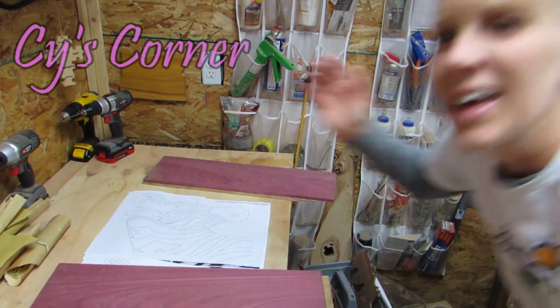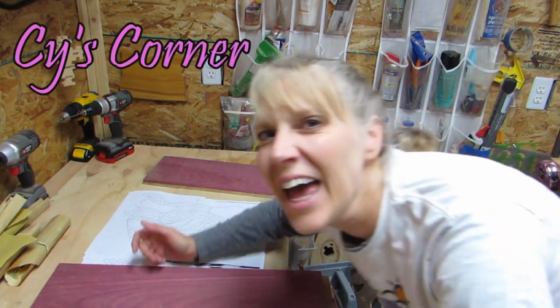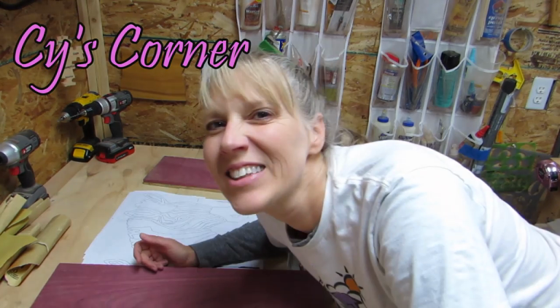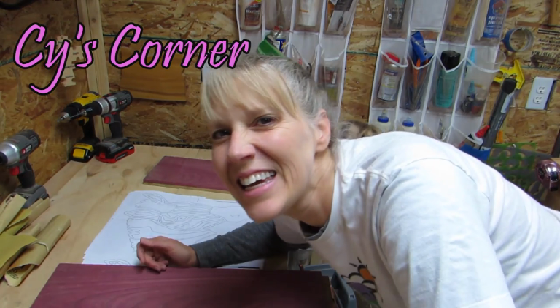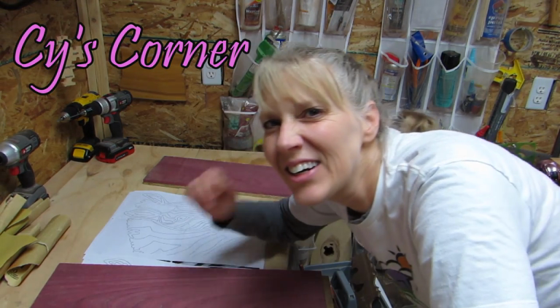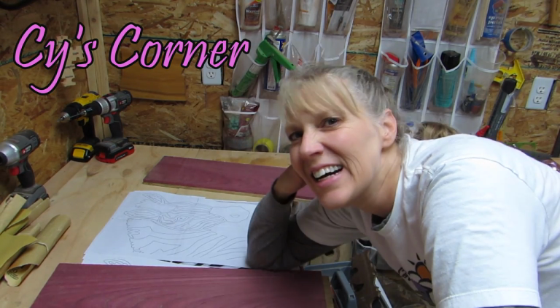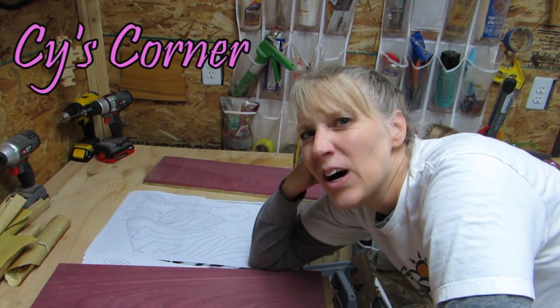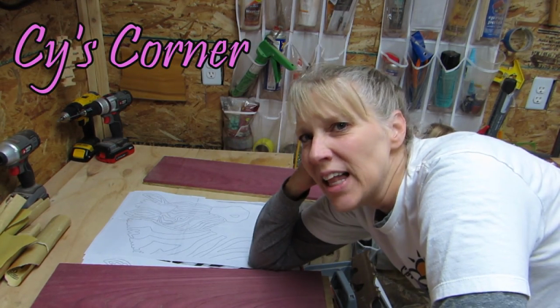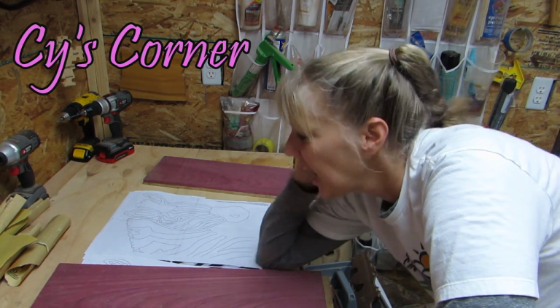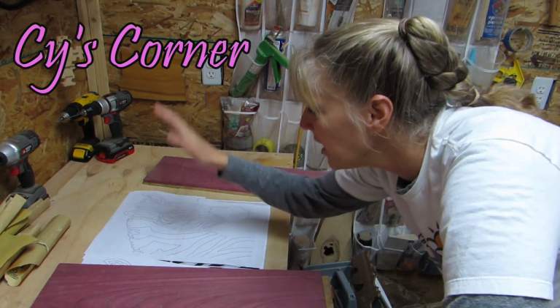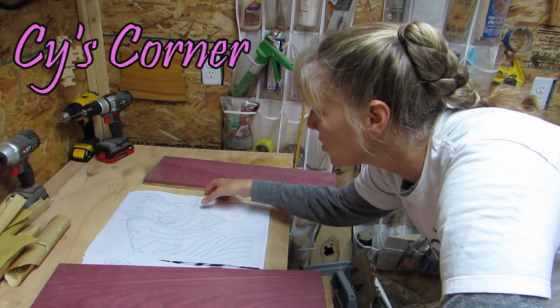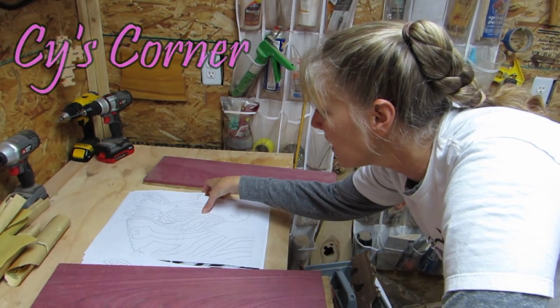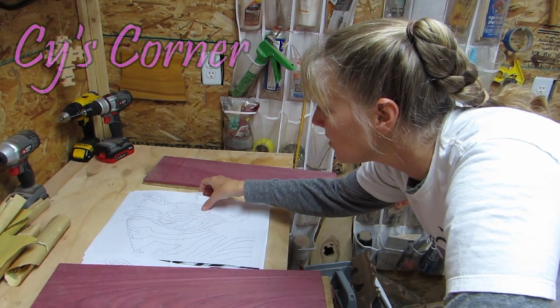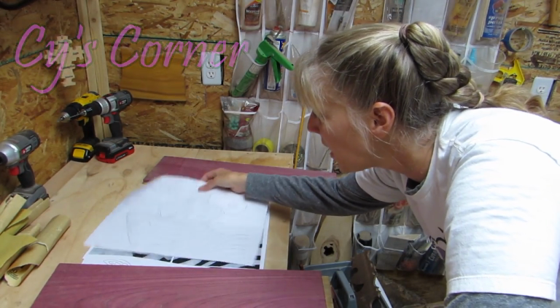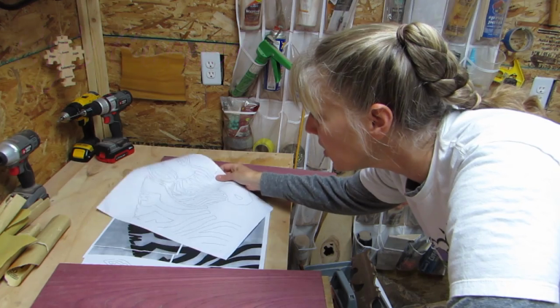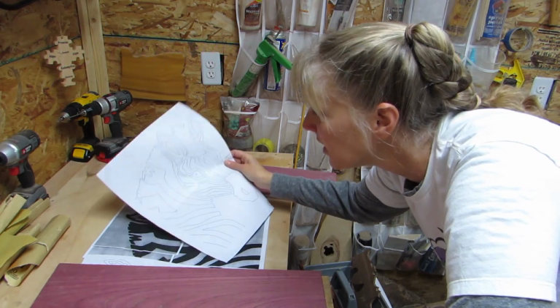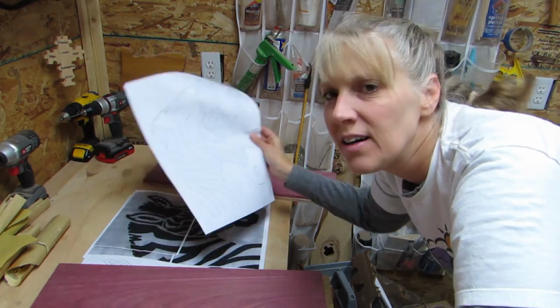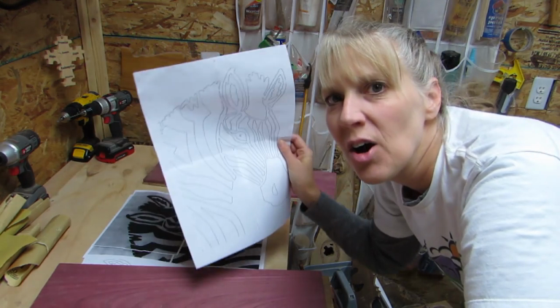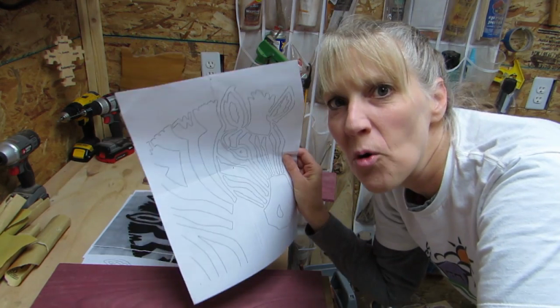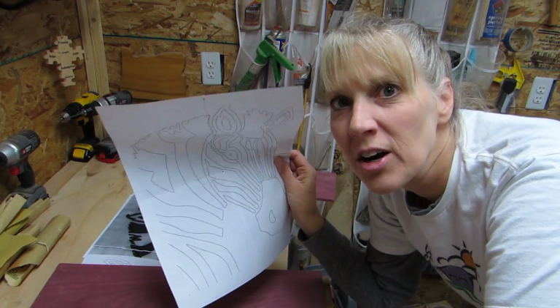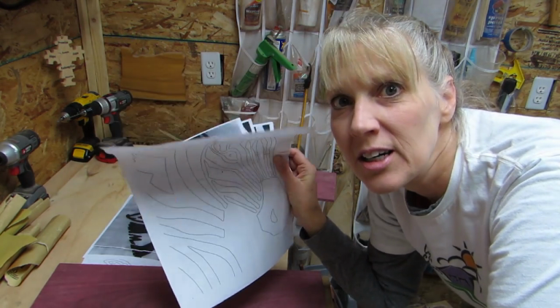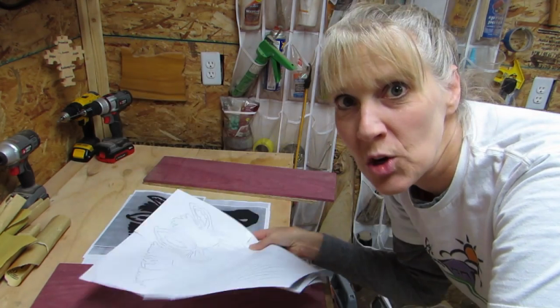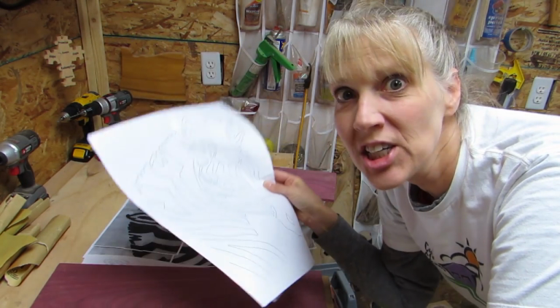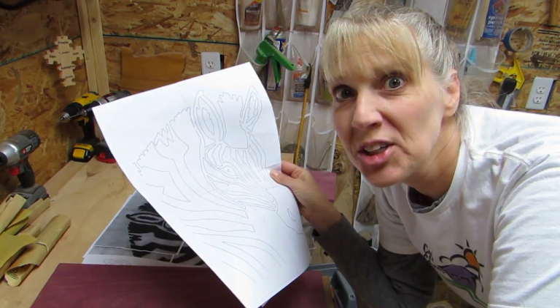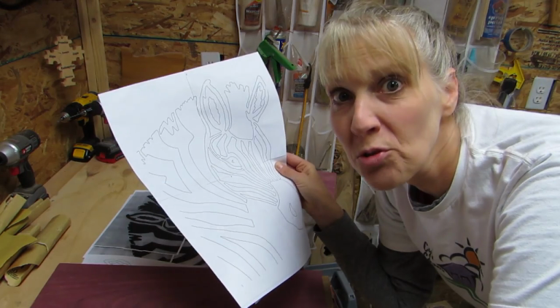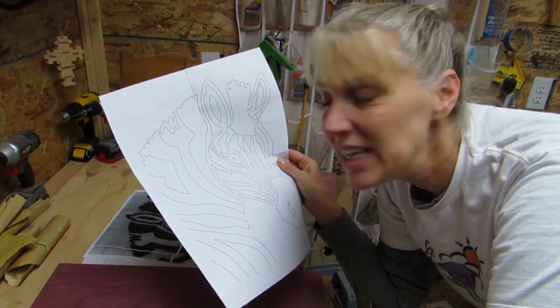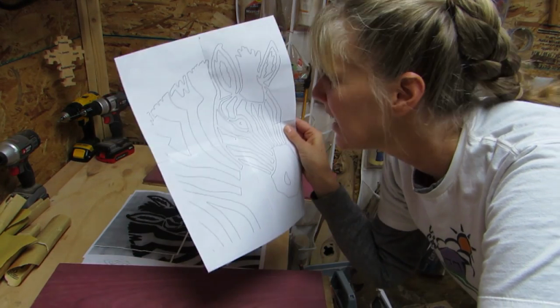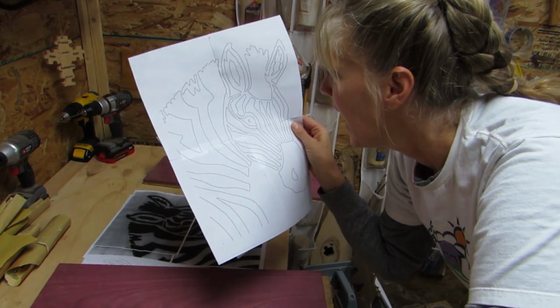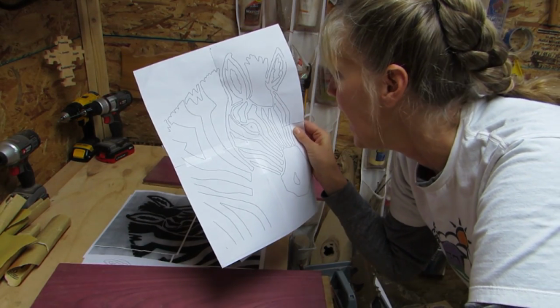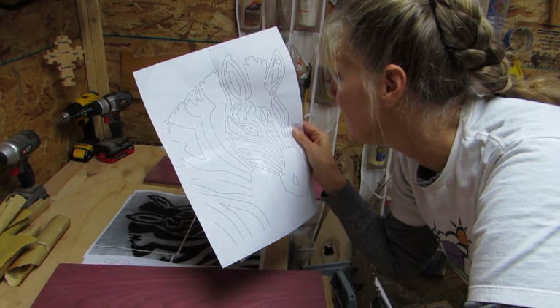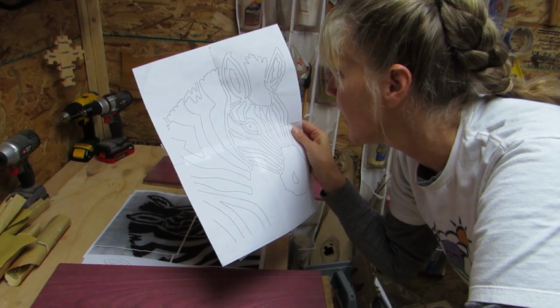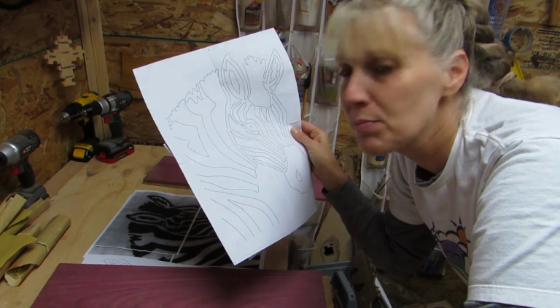Hey y'all, Cy here. I want to make this puzzle for grandchild number three, and it's a zebra.